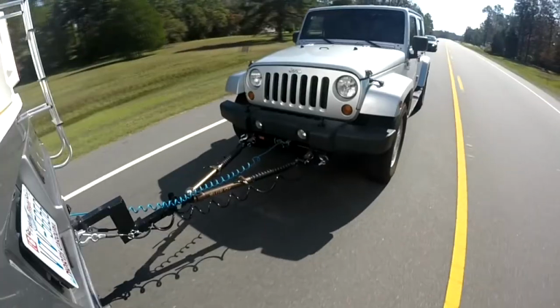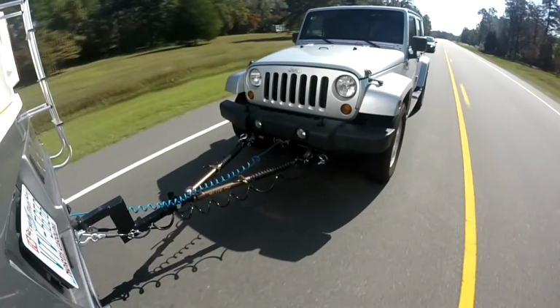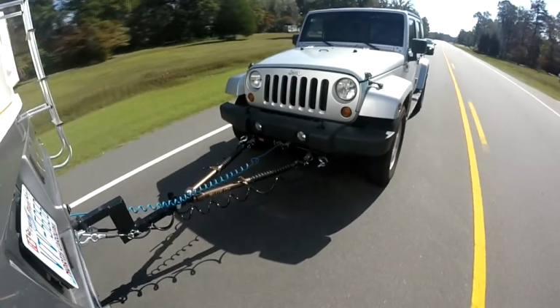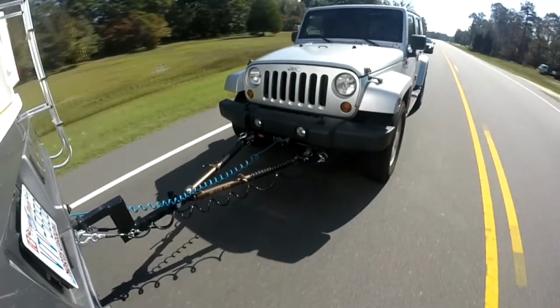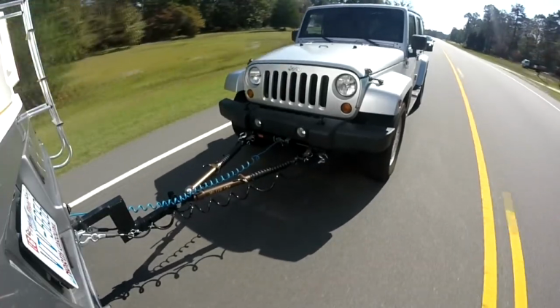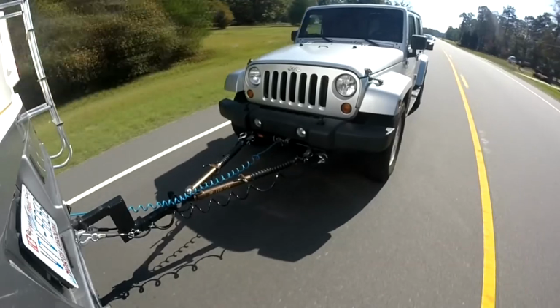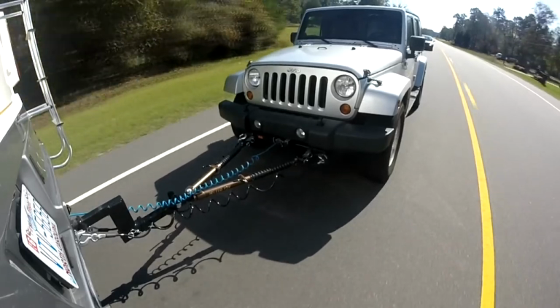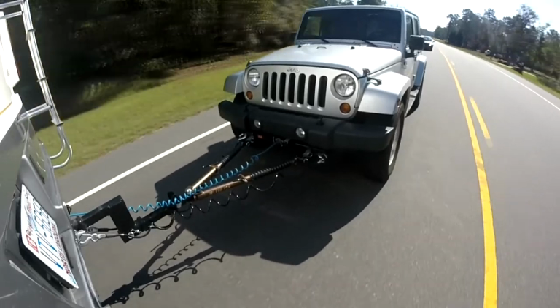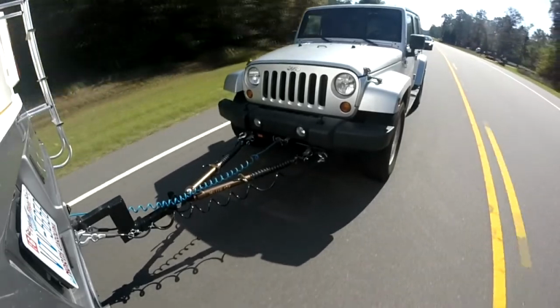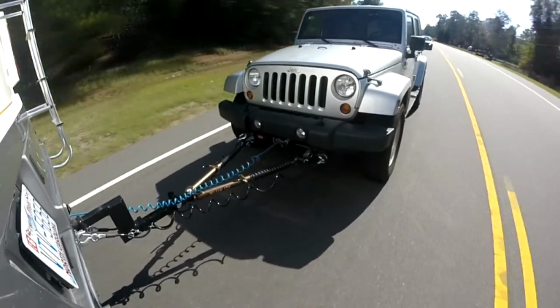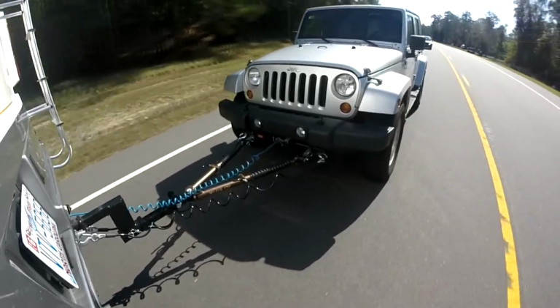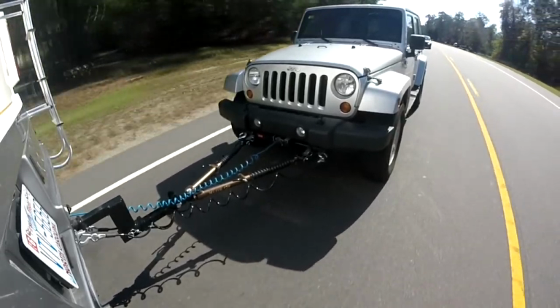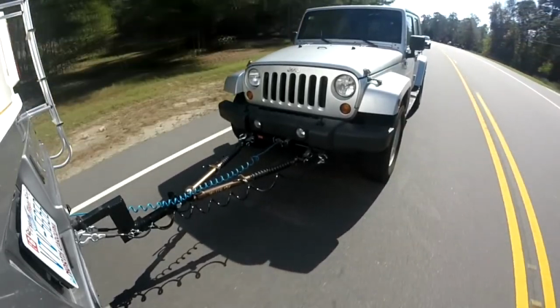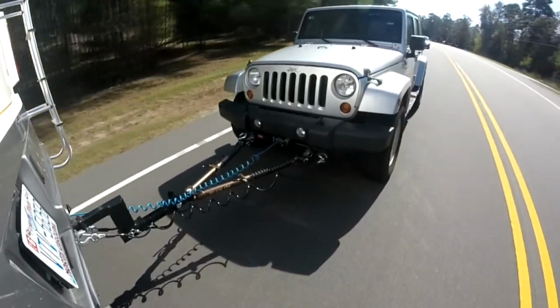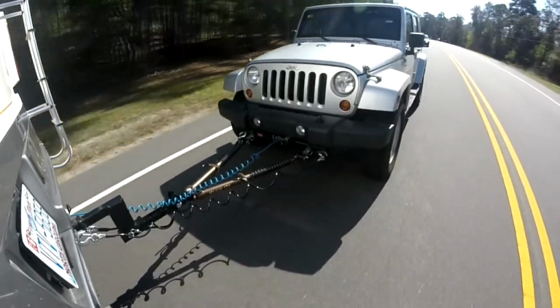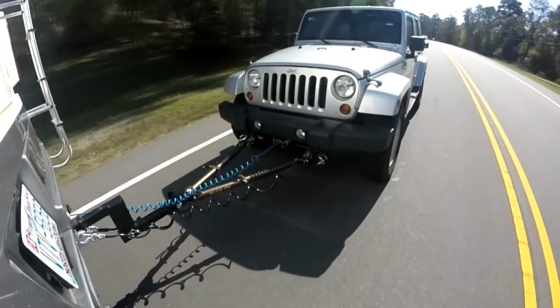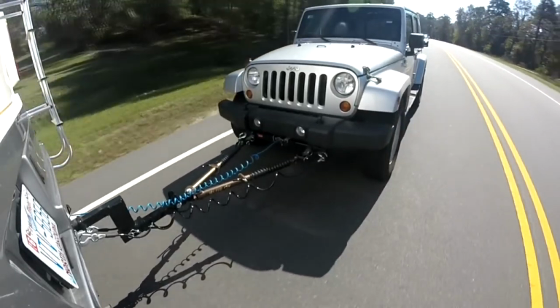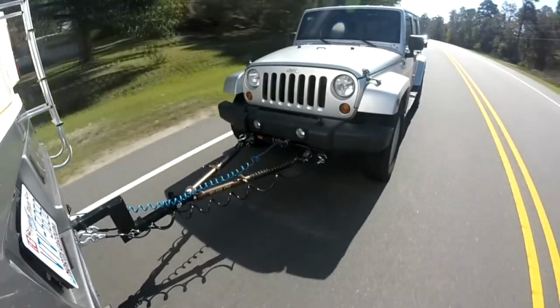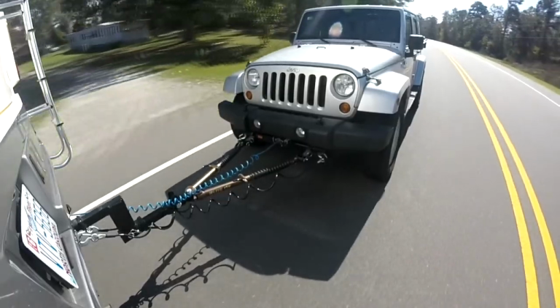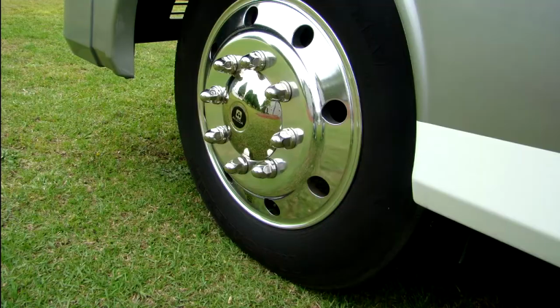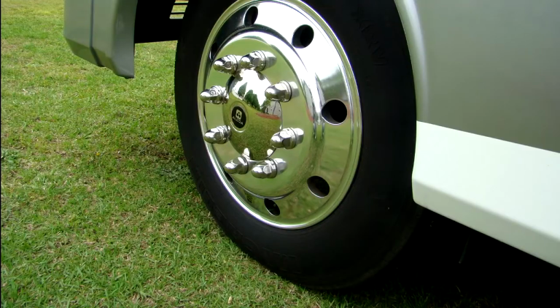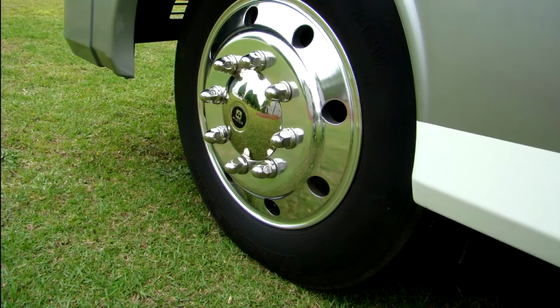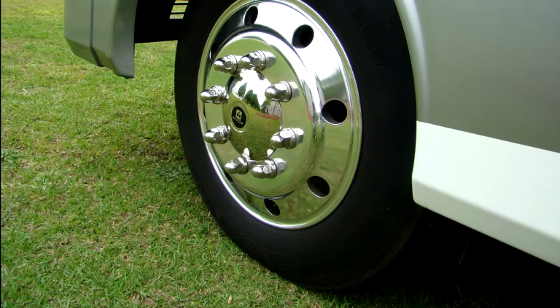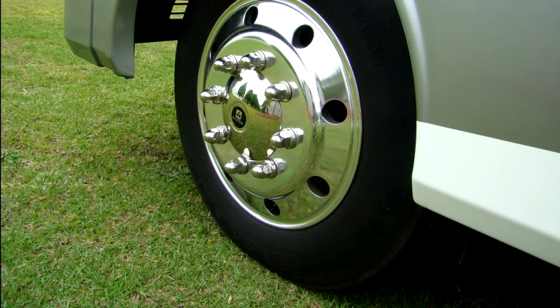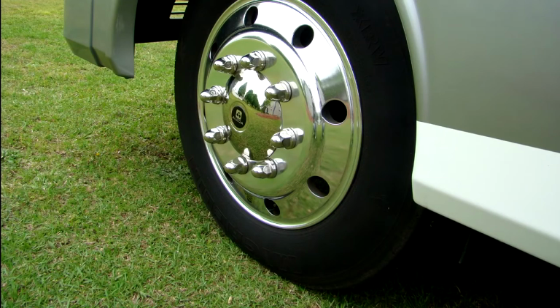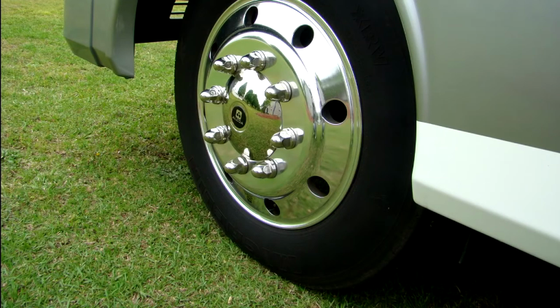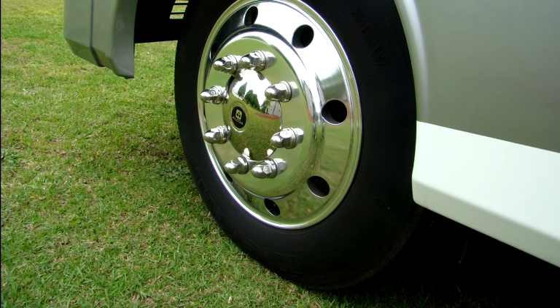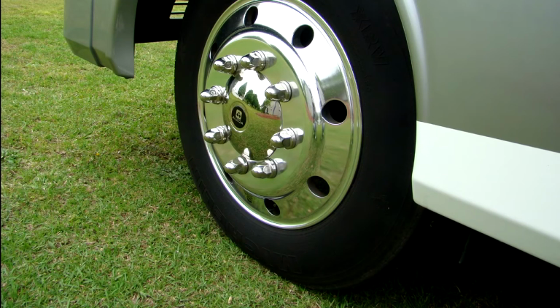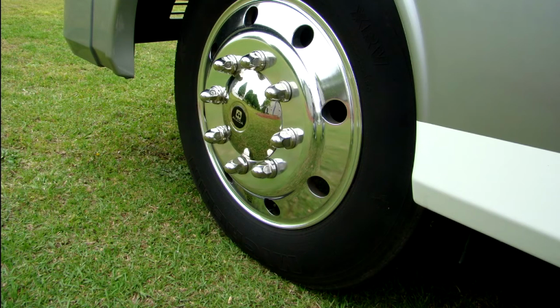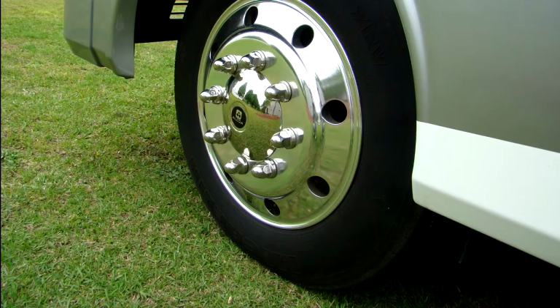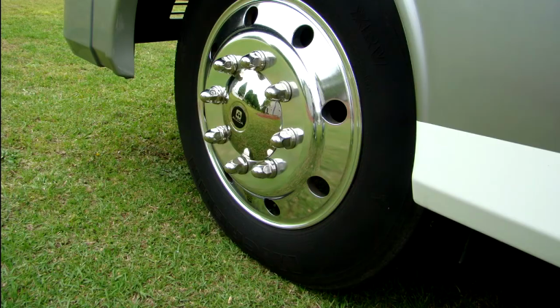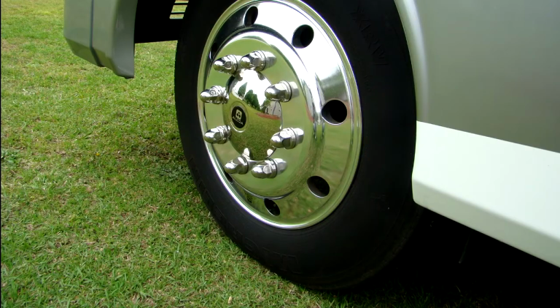But the tire needs to be rolling down a road, heating up and flexing for these compounds to work to the surface and protect the rubber. When tires sit still like in storage, the rubber starts to dry out and age faster.